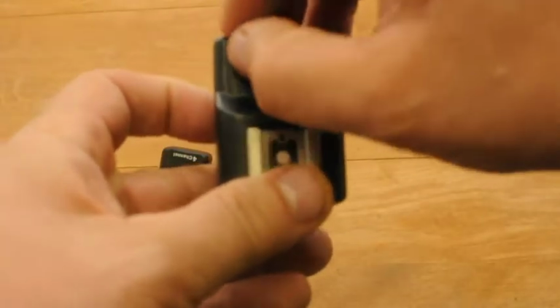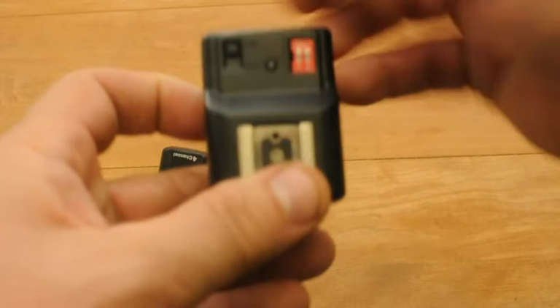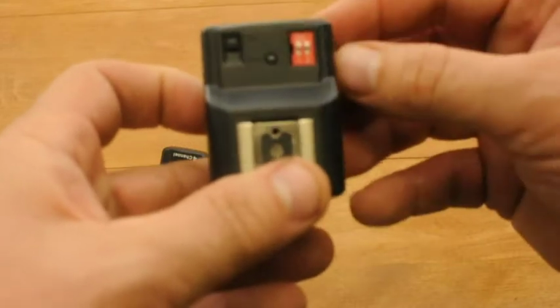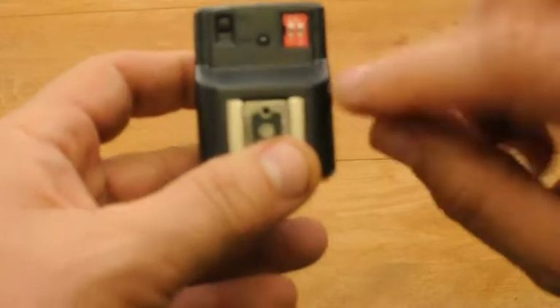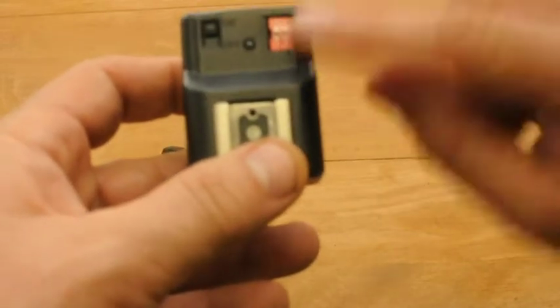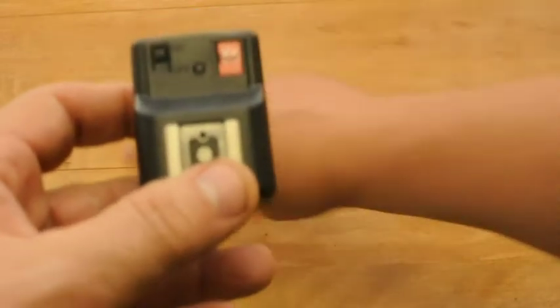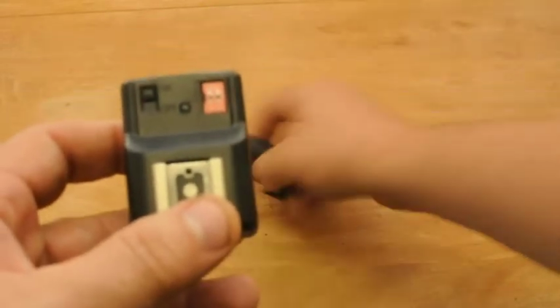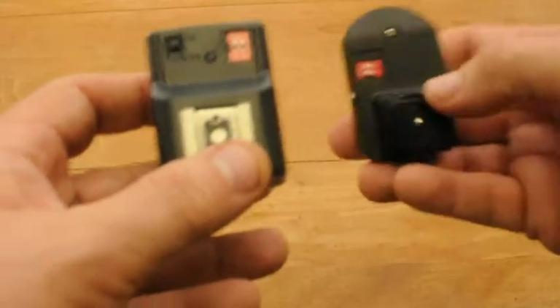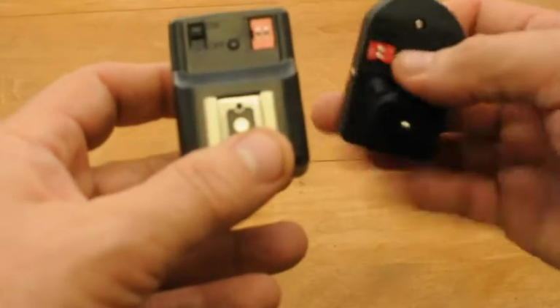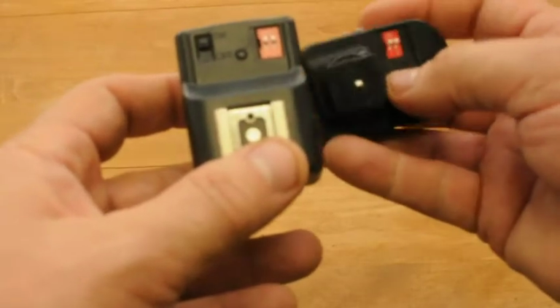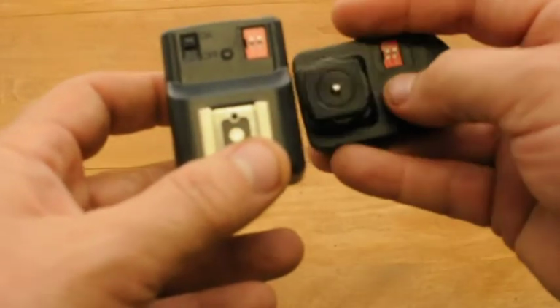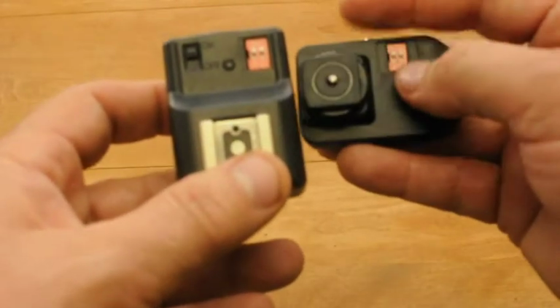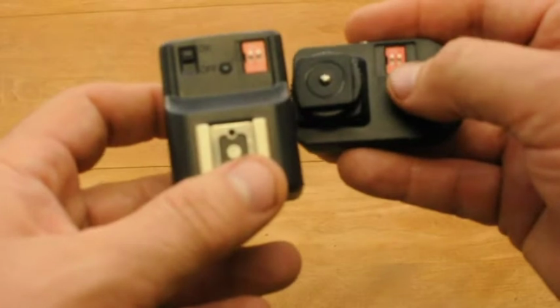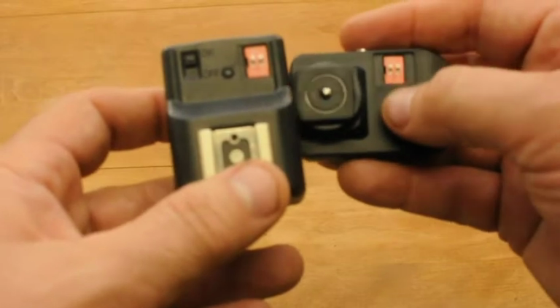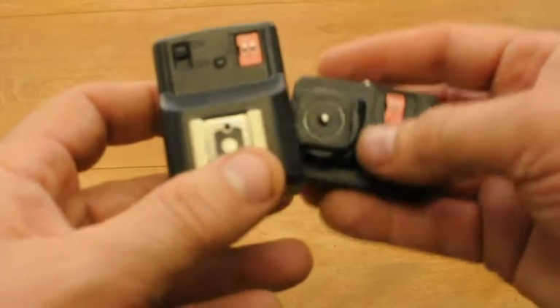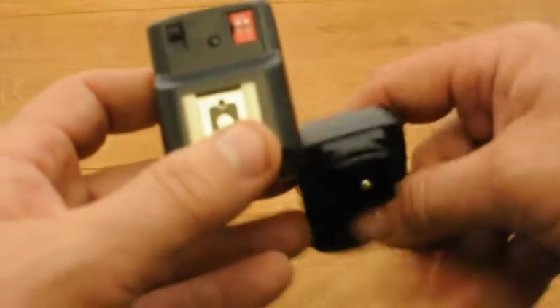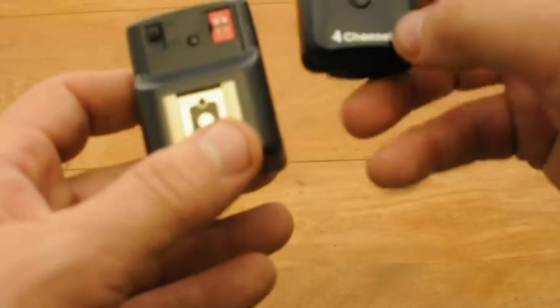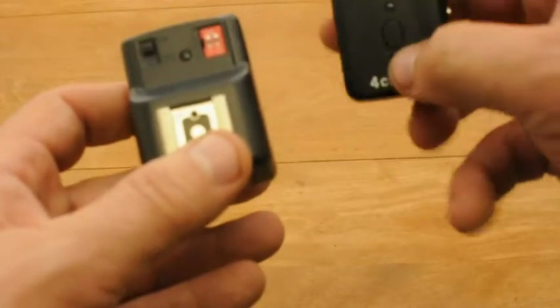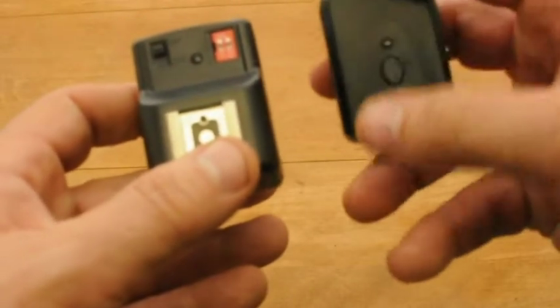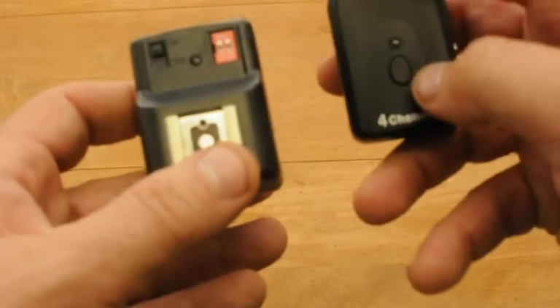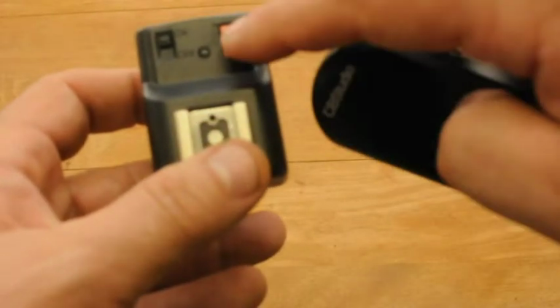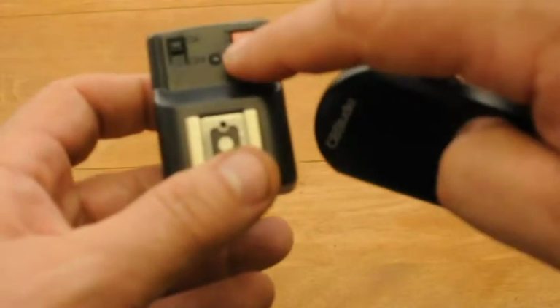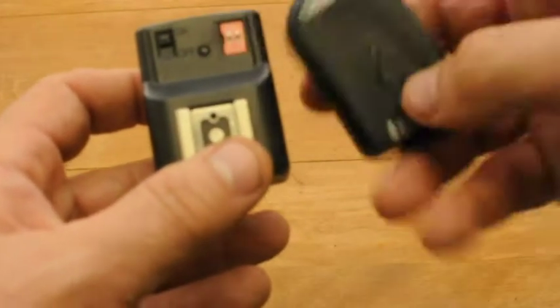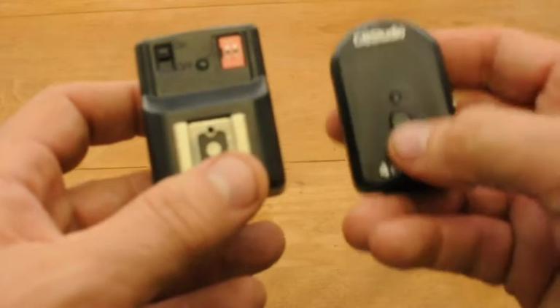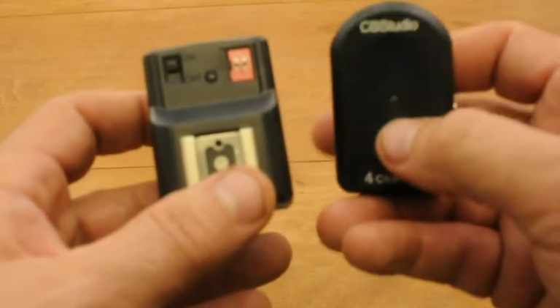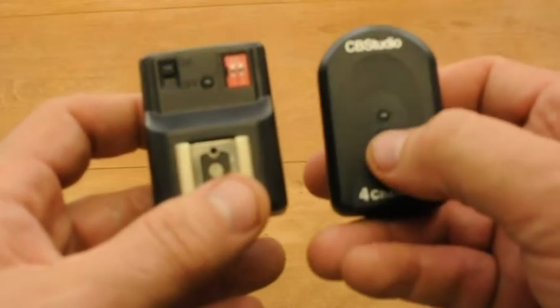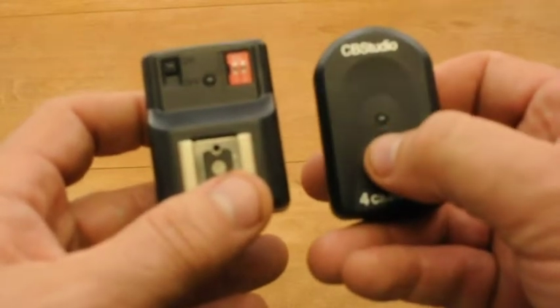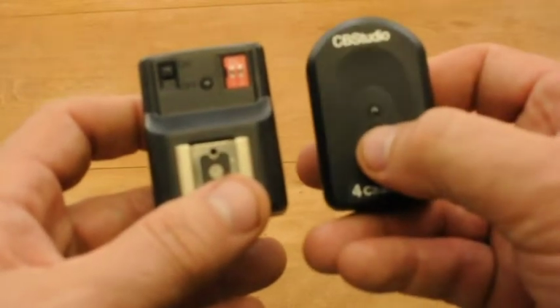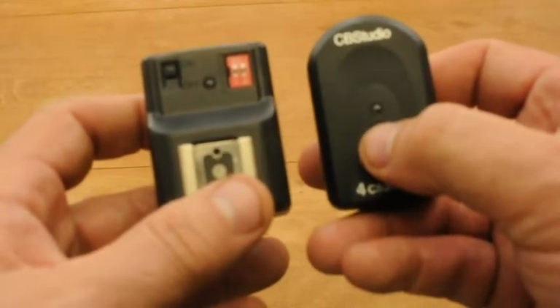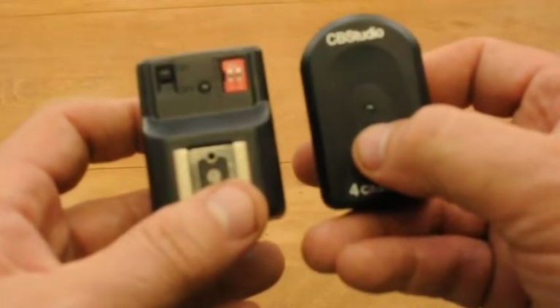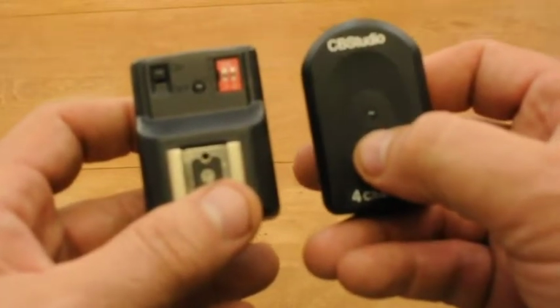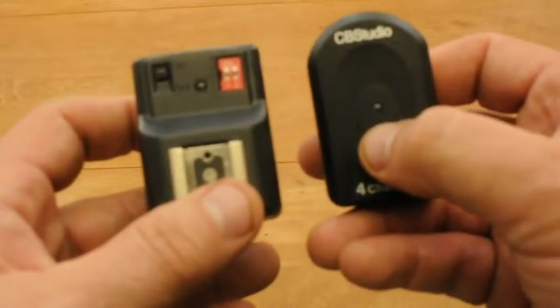Ensure the receiver is turned on and check the channel you're using. That channel has to match the channel on the transmitter — if not, nothing's going to work. Go ahead and flip the transmitter over and press the test button. You'll notice that both test lights, the one on the transmitter and the receiver, both fire. This means you've got a connection.